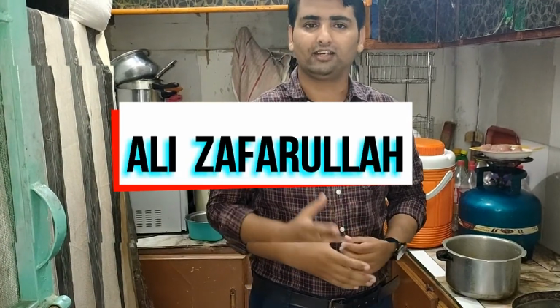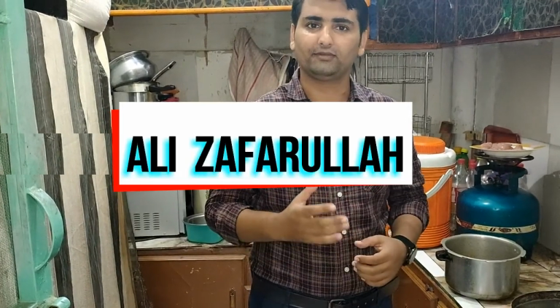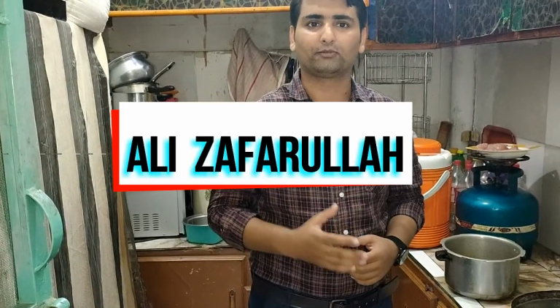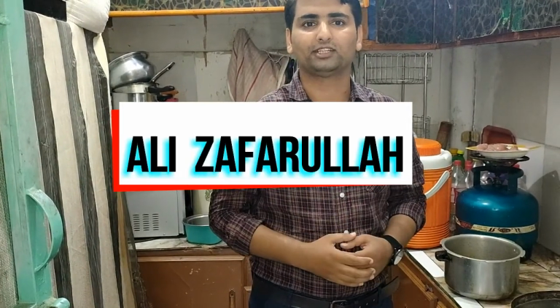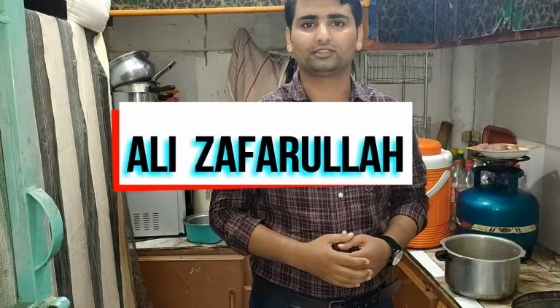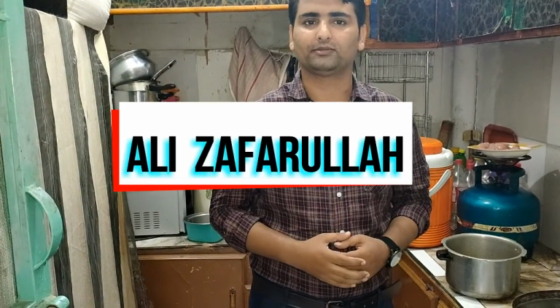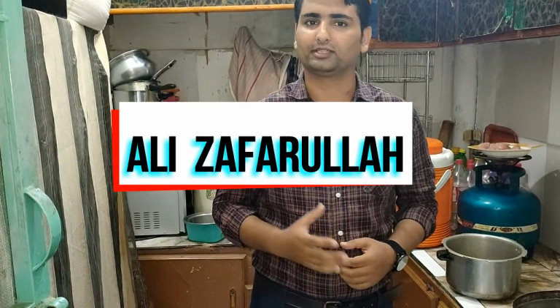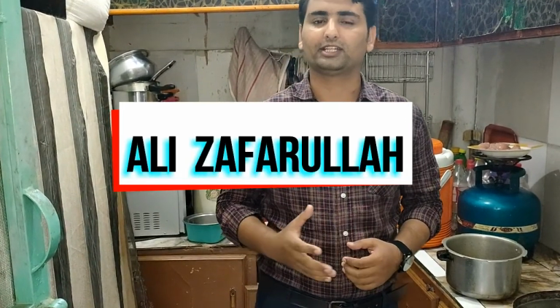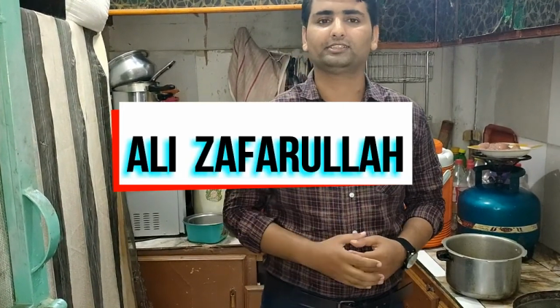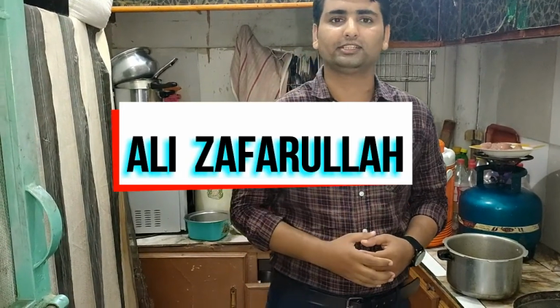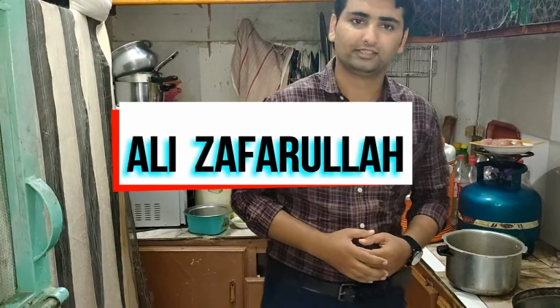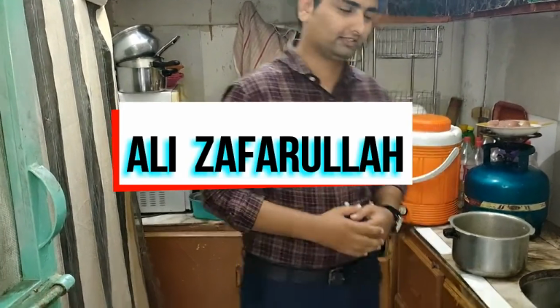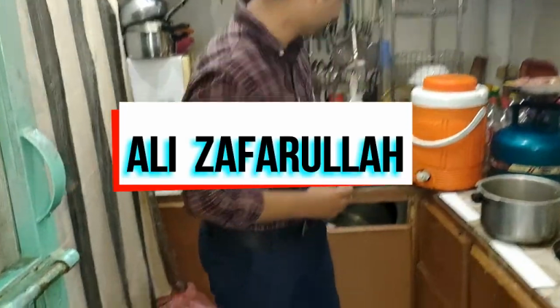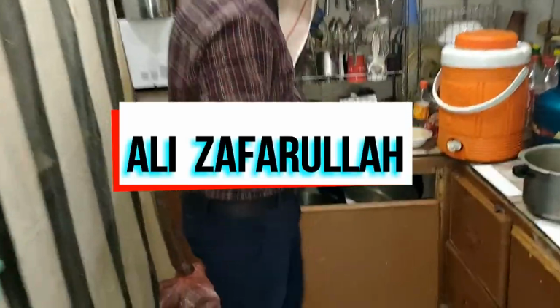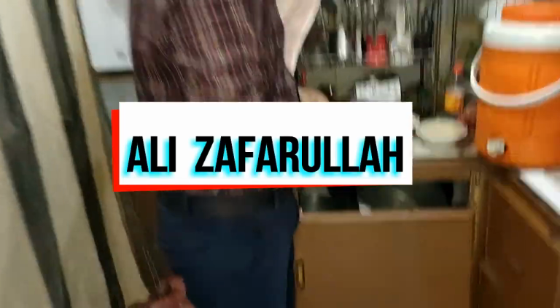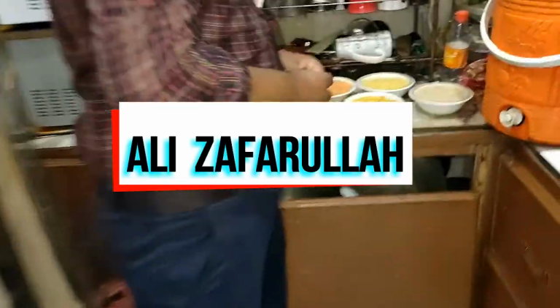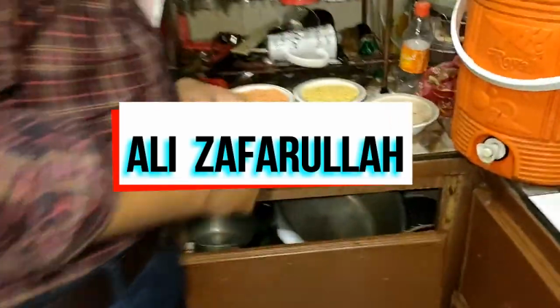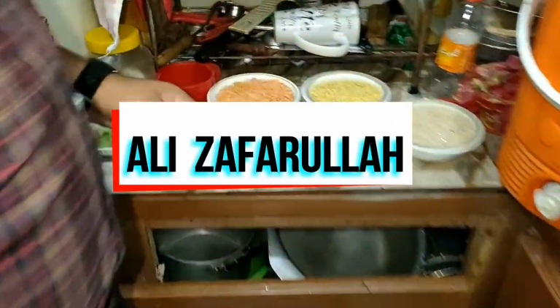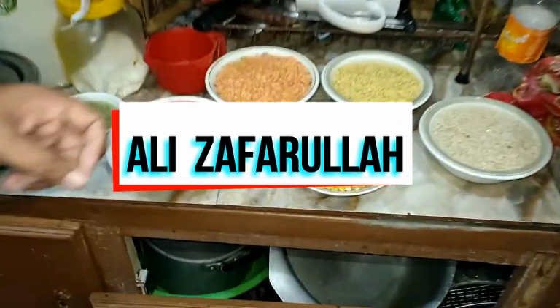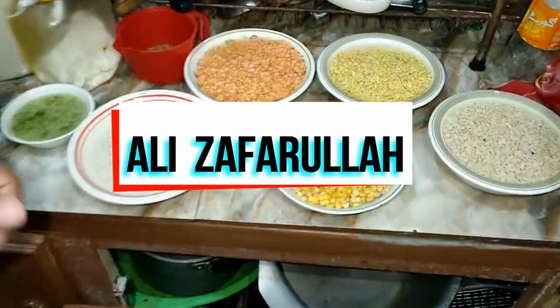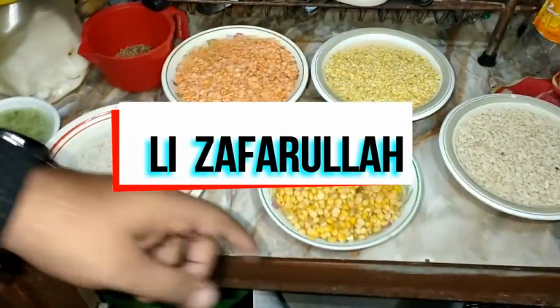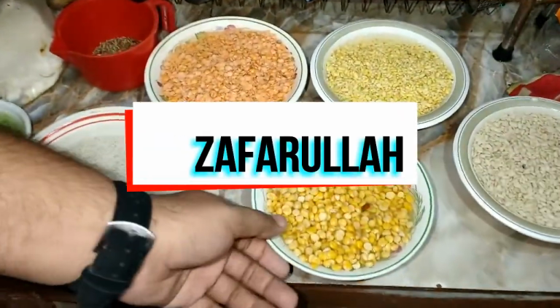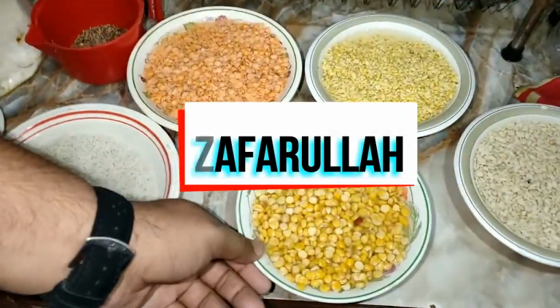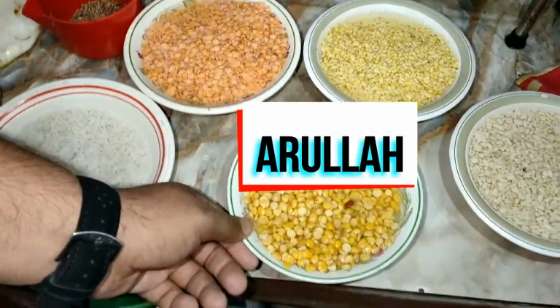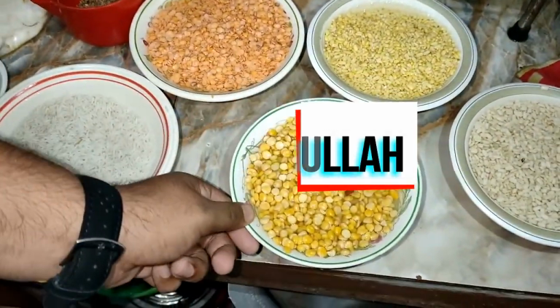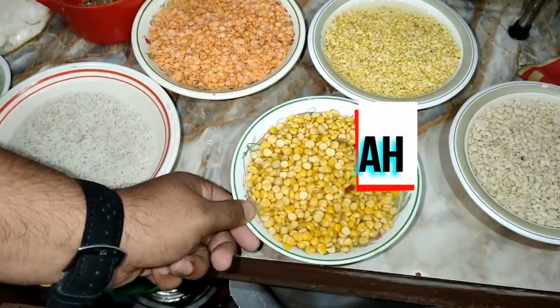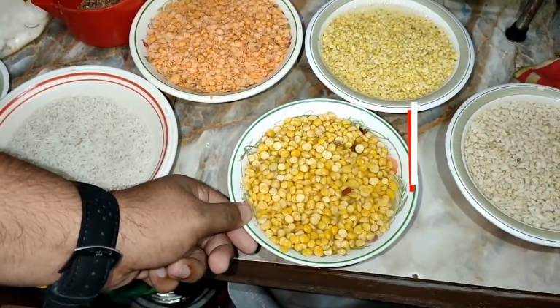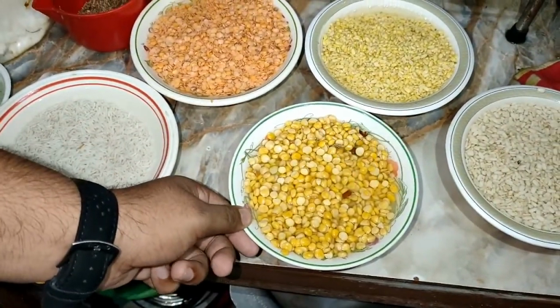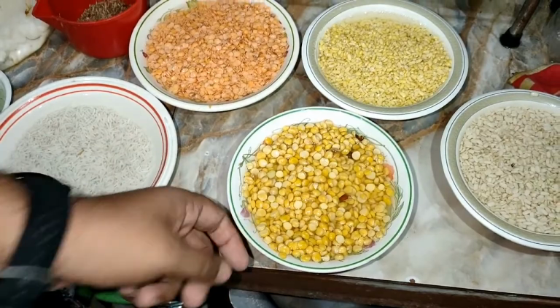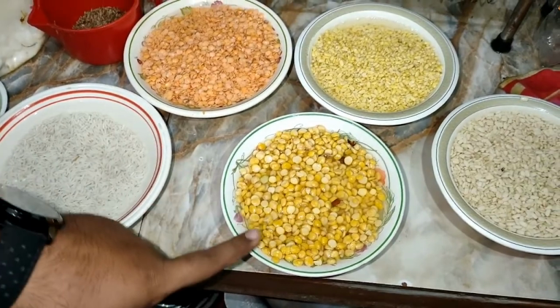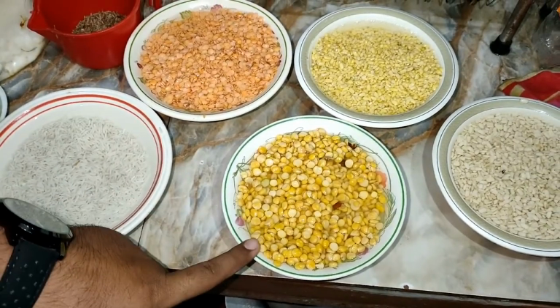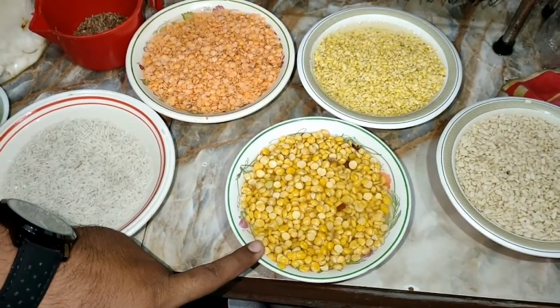I am going to tell you first what we need to make the recipe of Halim. We will use the makha for the recipe of Halim.